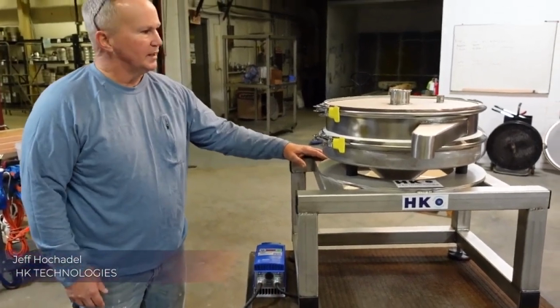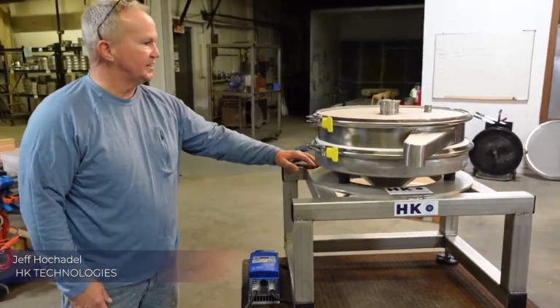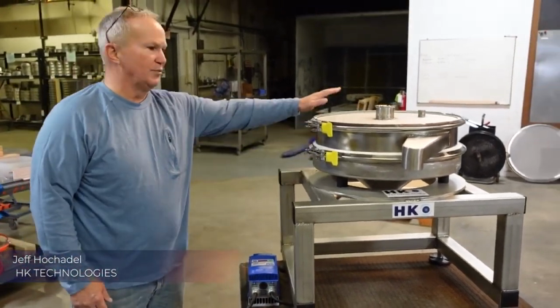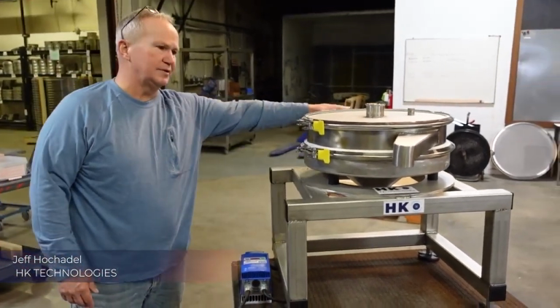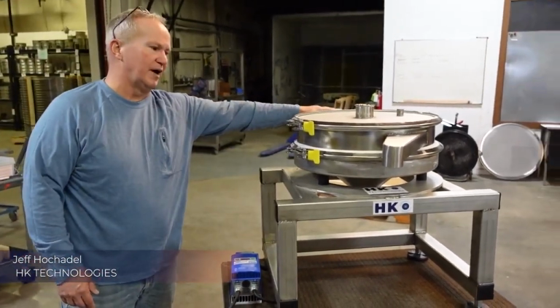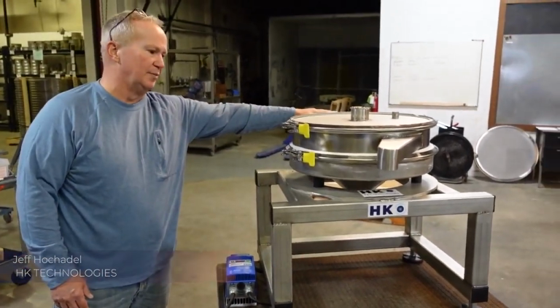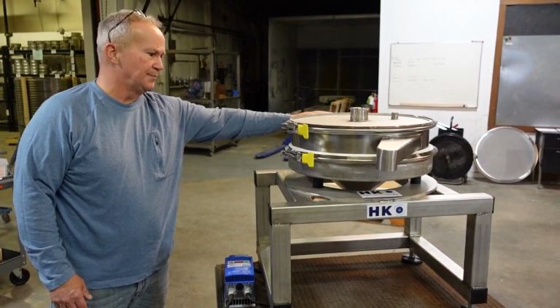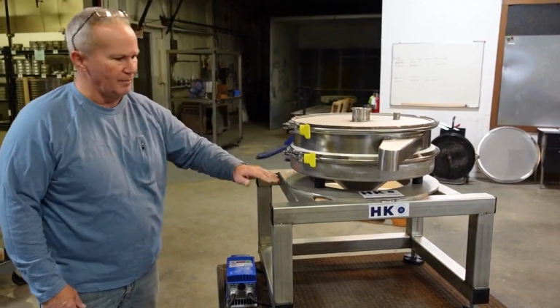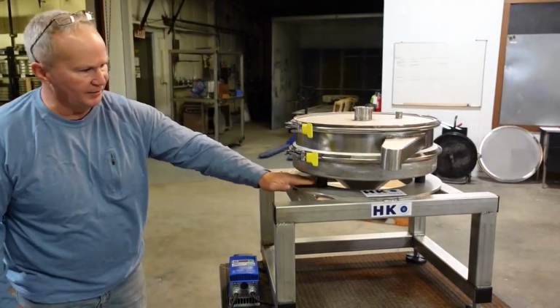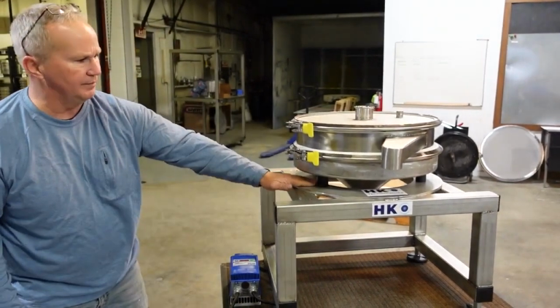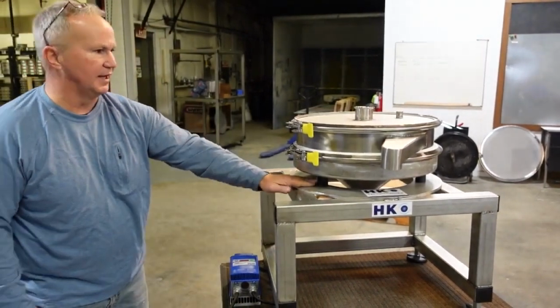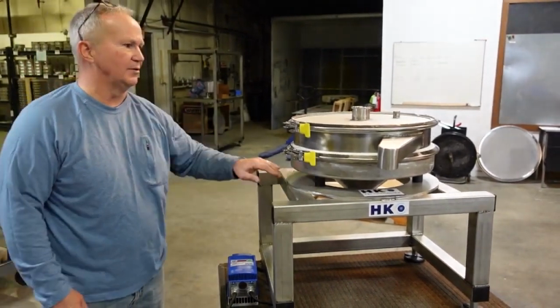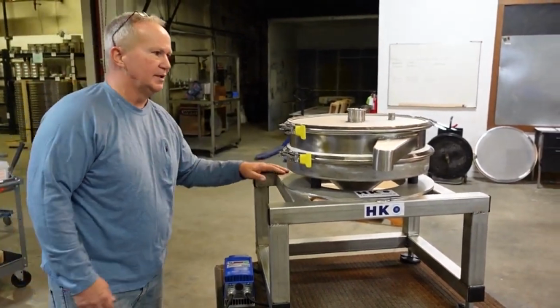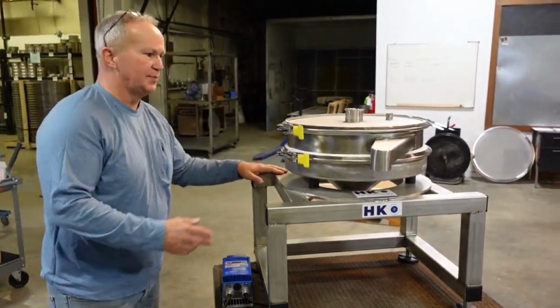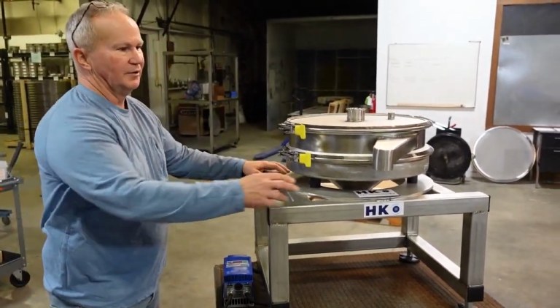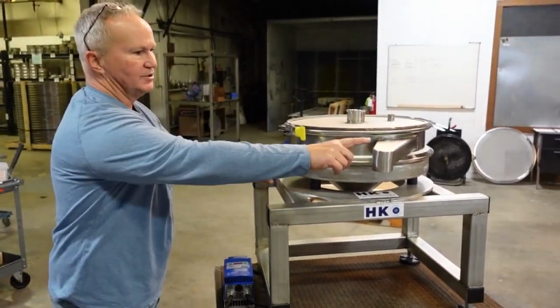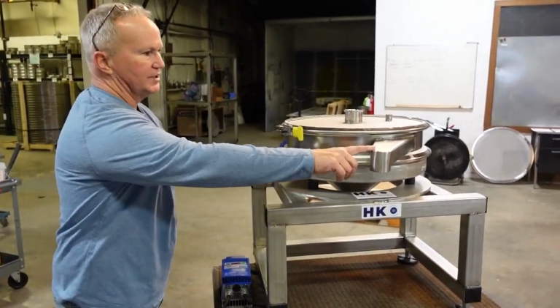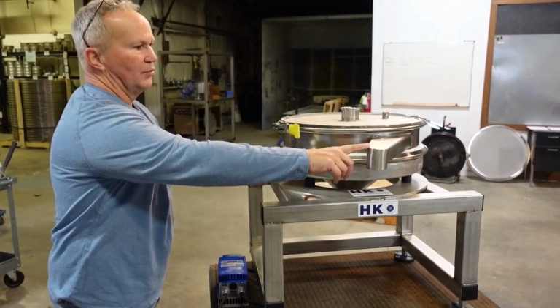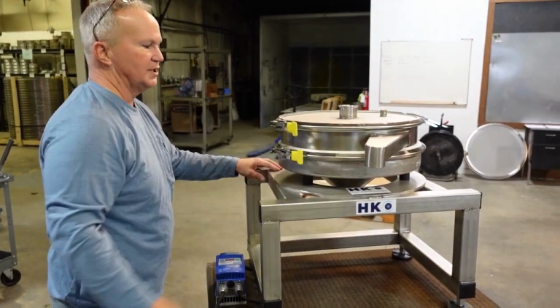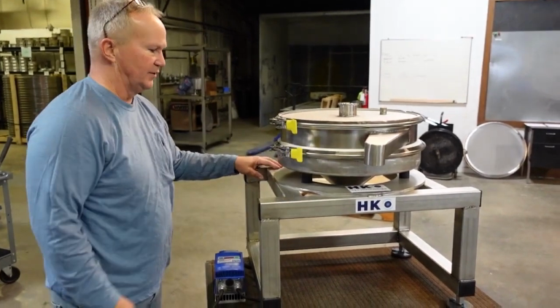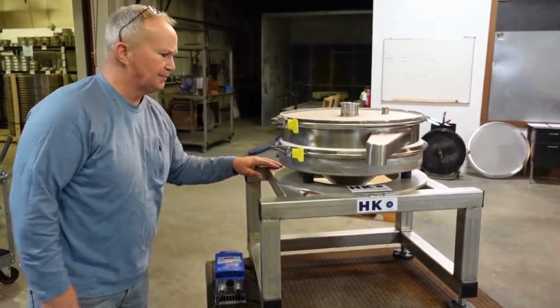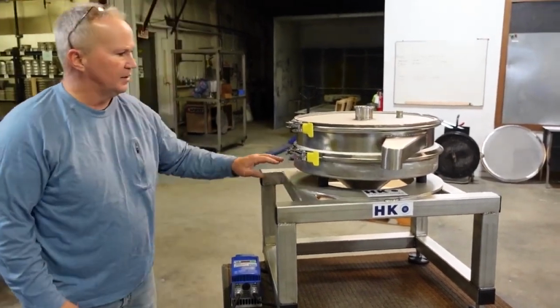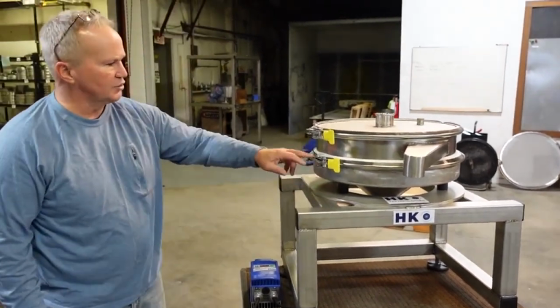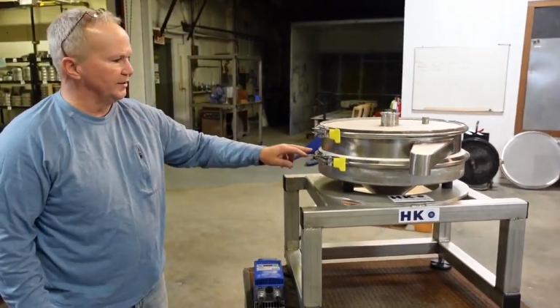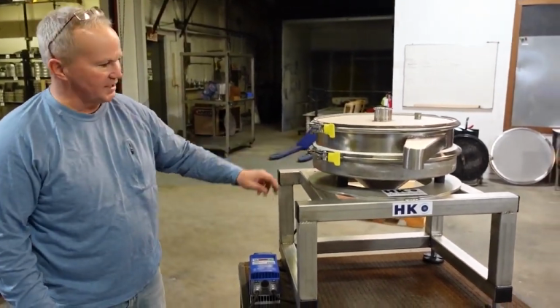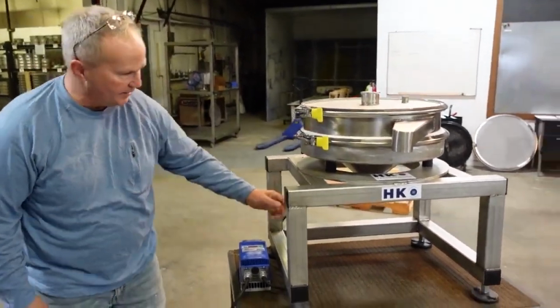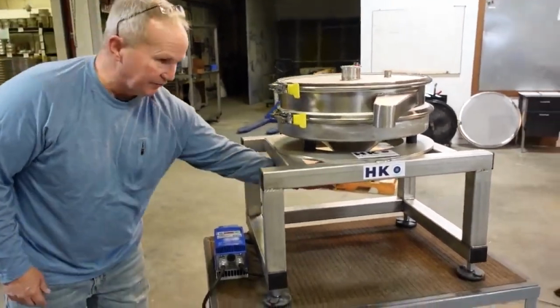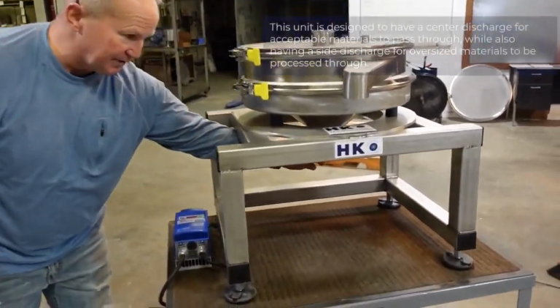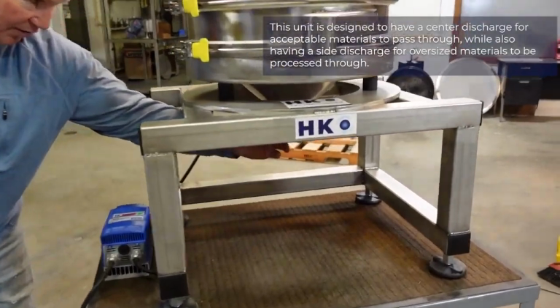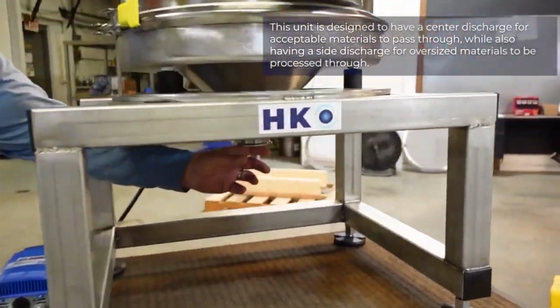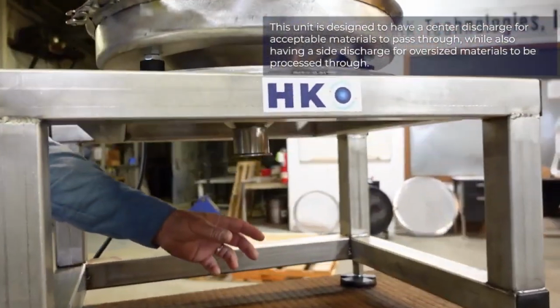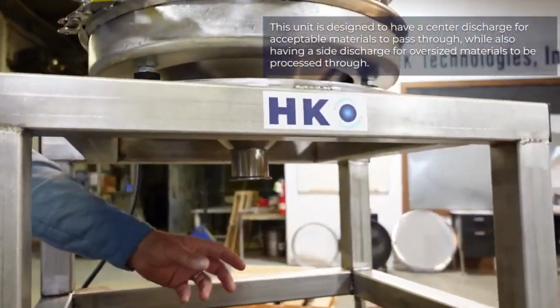It consists of one single vibratory motor mounted on three isolation mounts. This particular unit has an oversize outlet for the plus material. There's a screen on the lower section, and your fines are discharged underneath the machine.